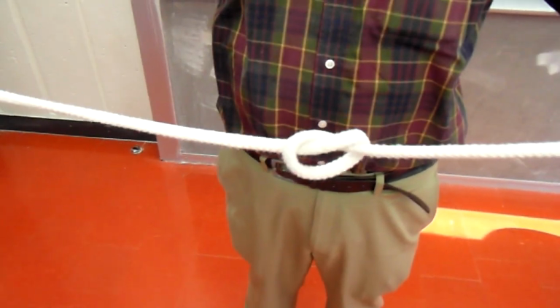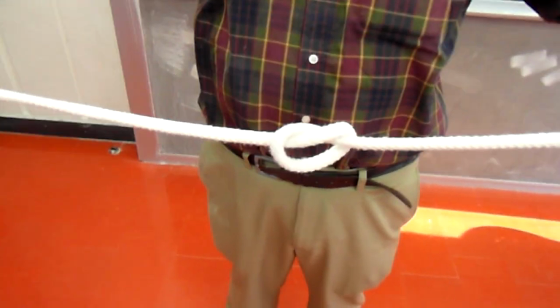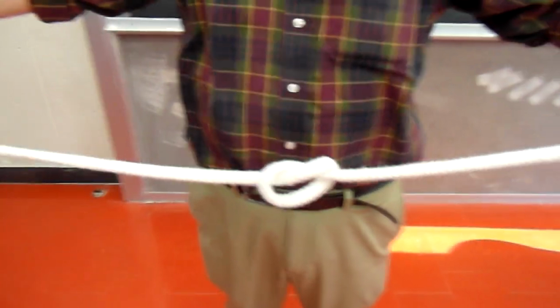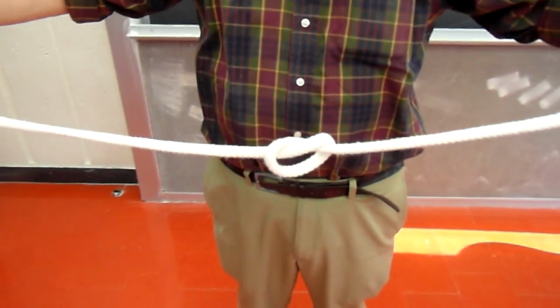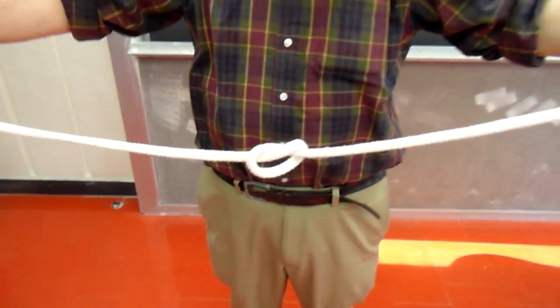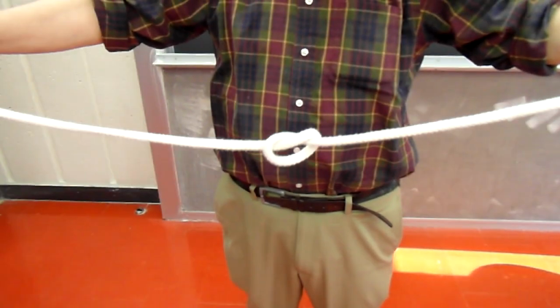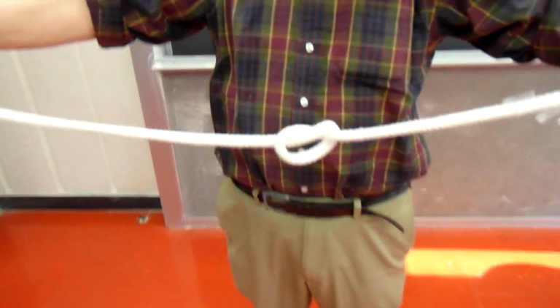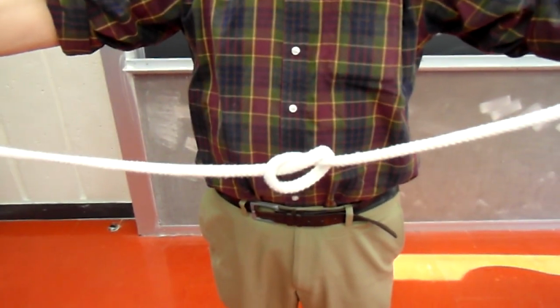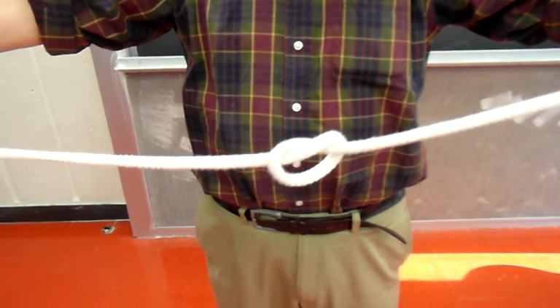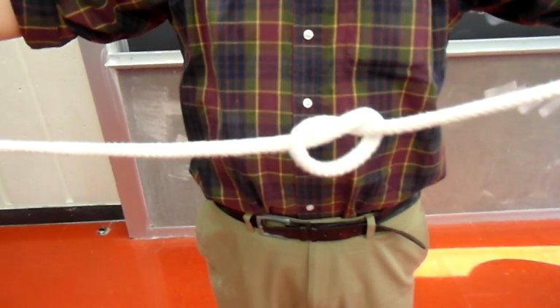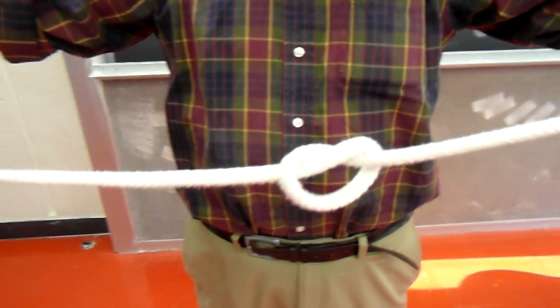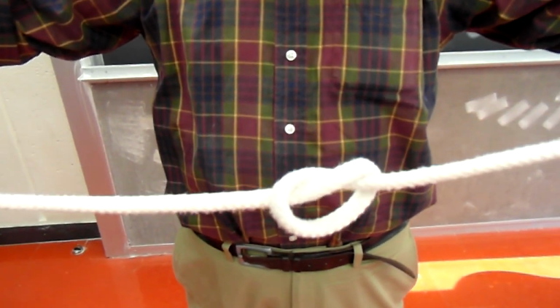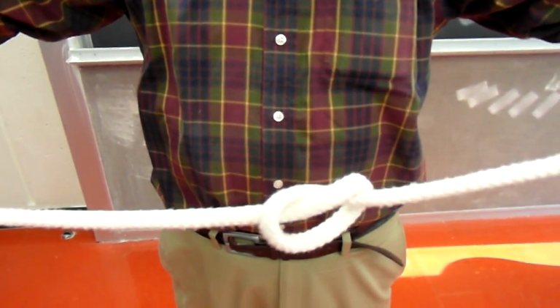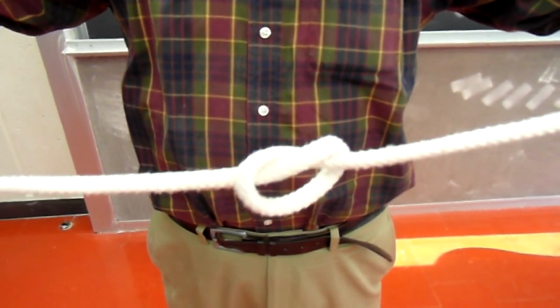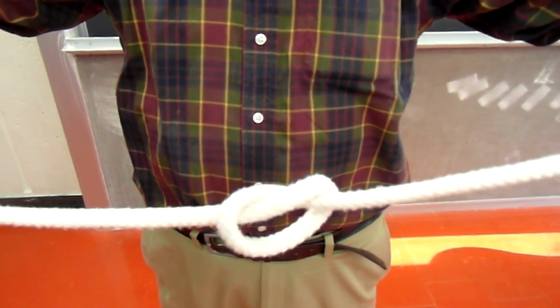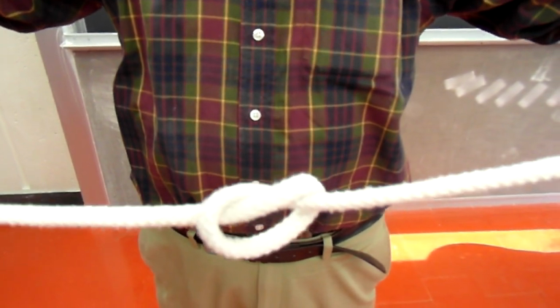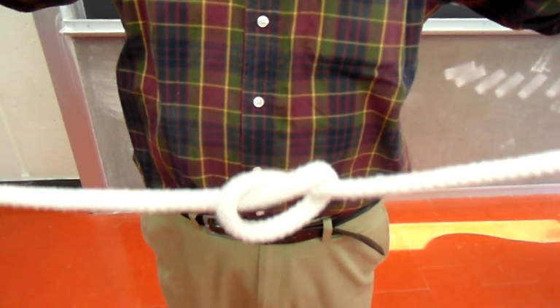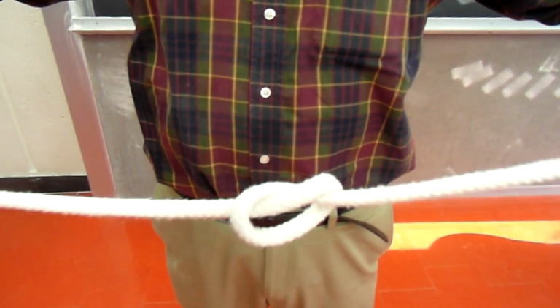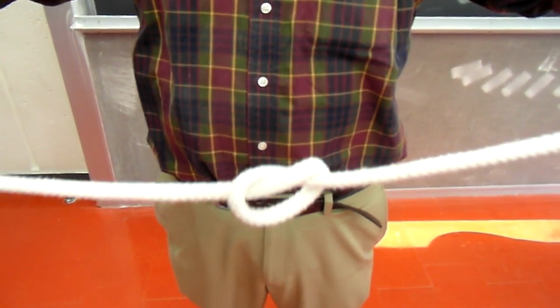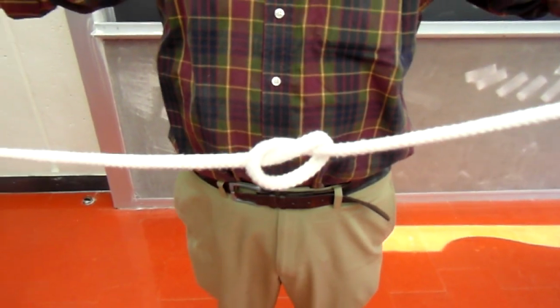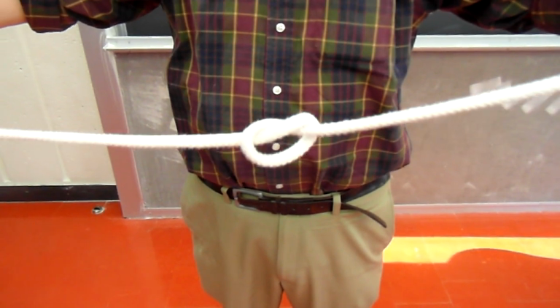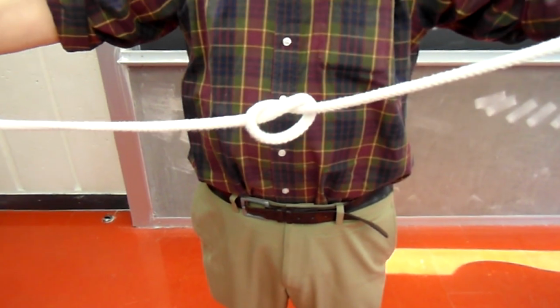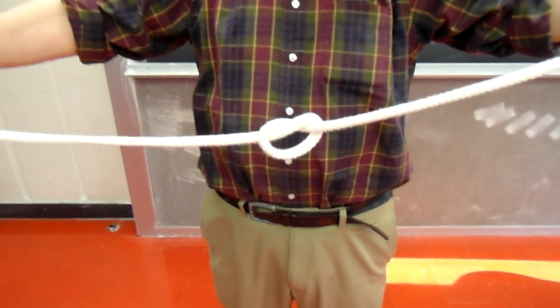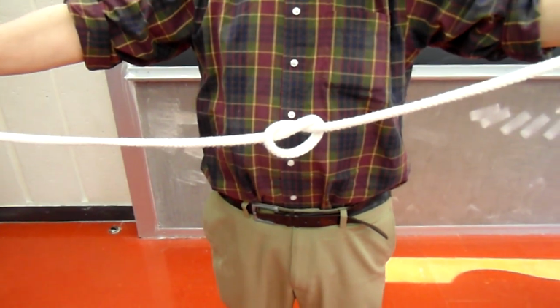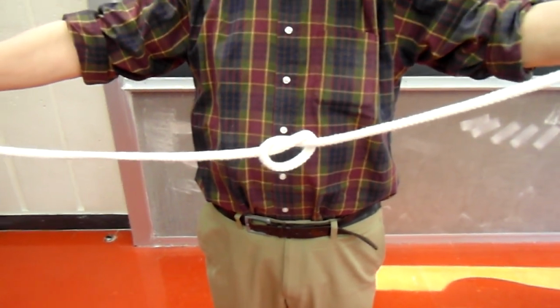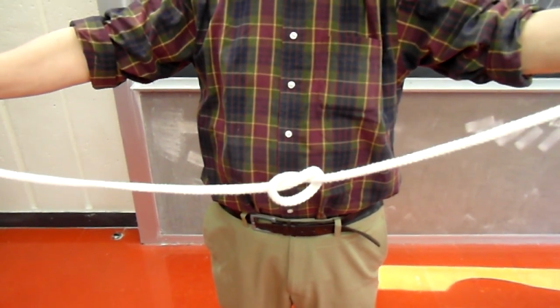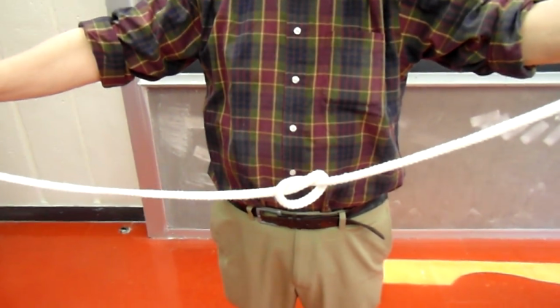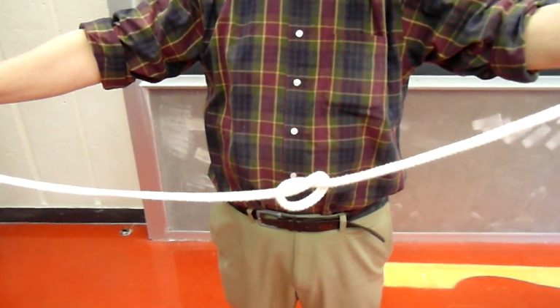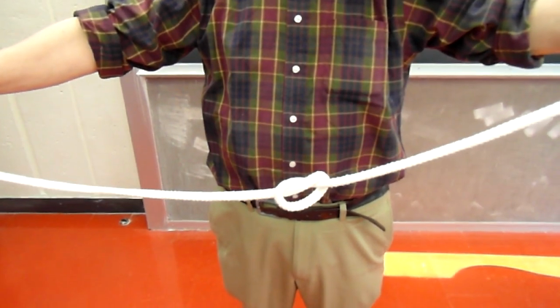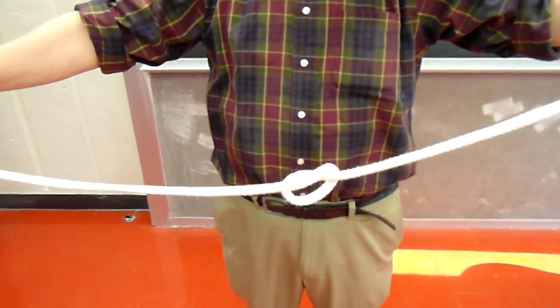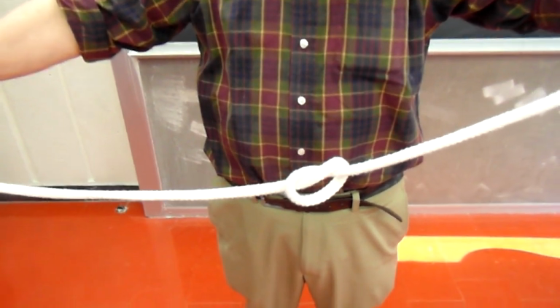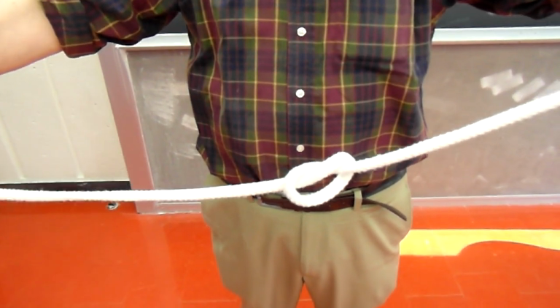And it is that knot which is getting transferred to a knot that's just on the rope — a local knot on the rope. So what we observed was a topological transformation: no cutting, no letting go of the ends, of a knot that was in the whole system of my arms and the rope, ending up as a knot on the rope.